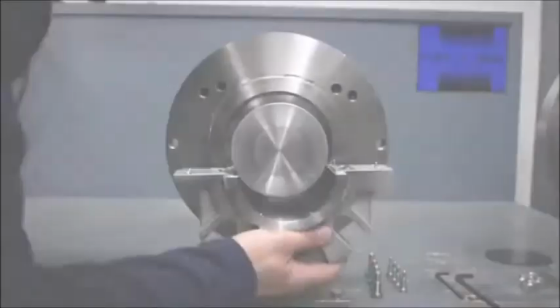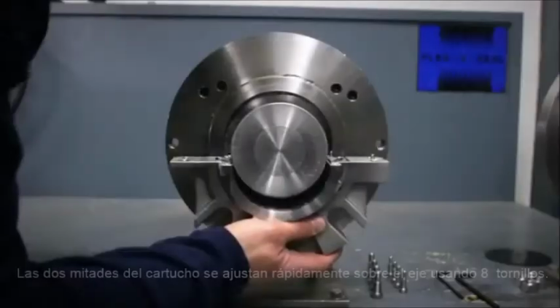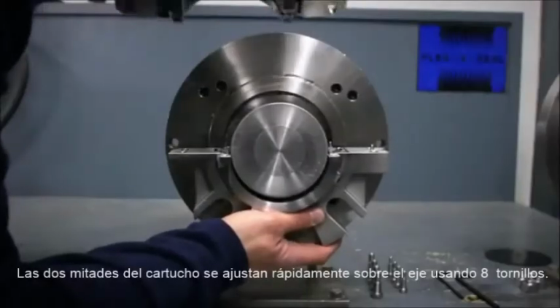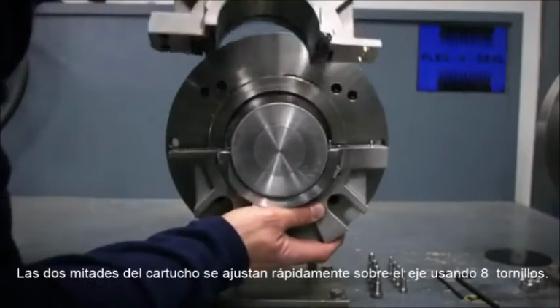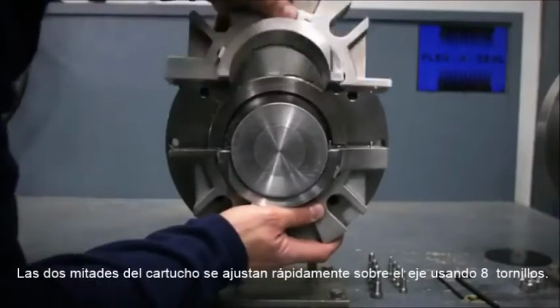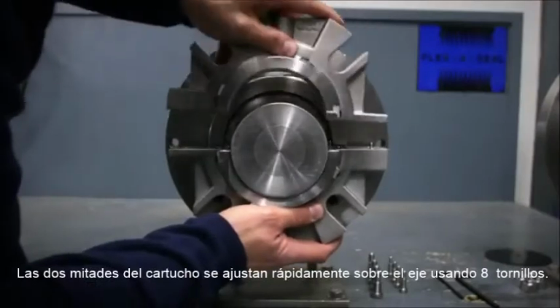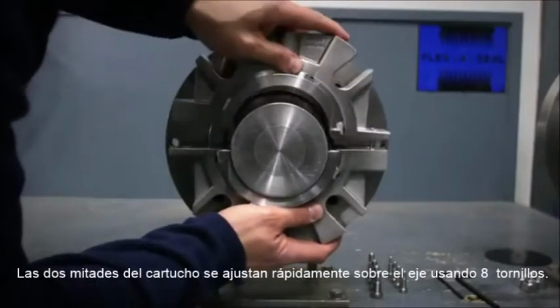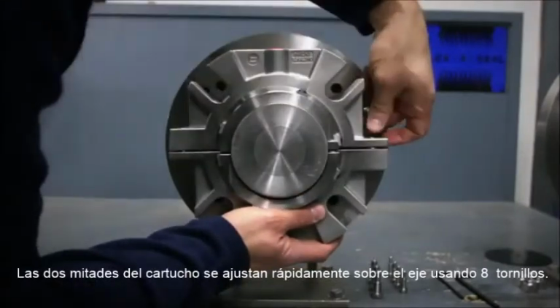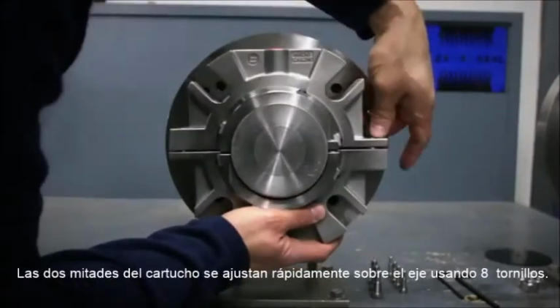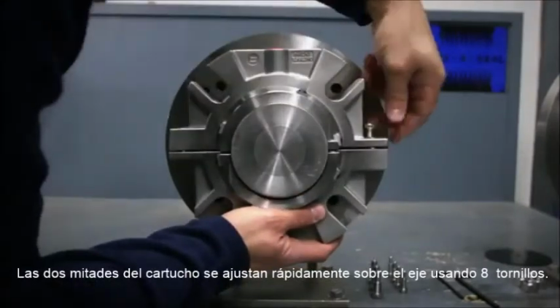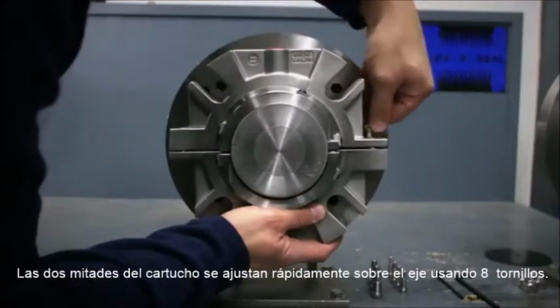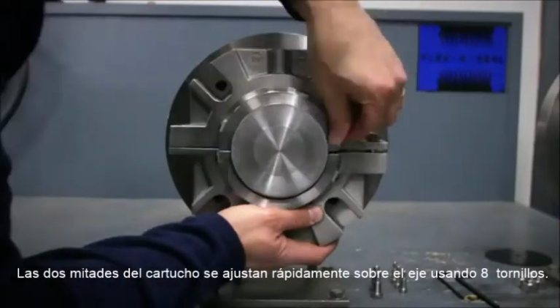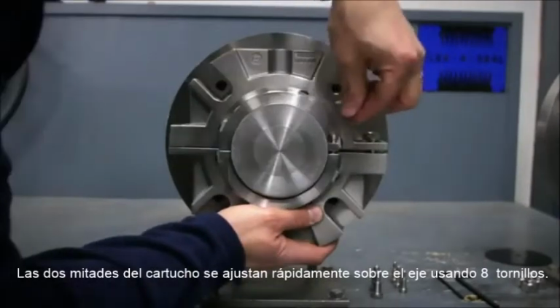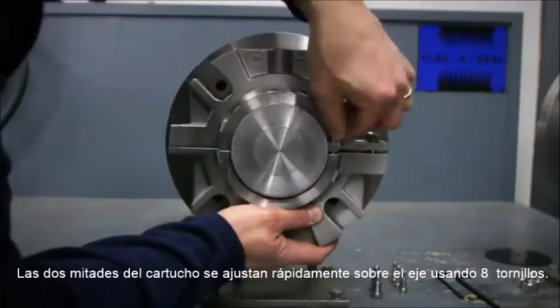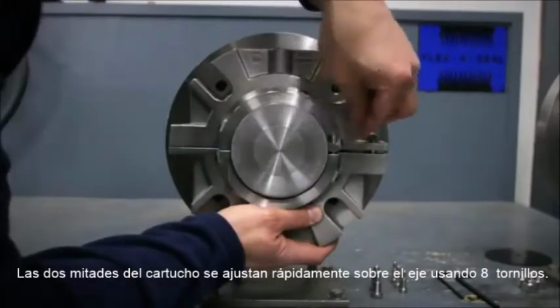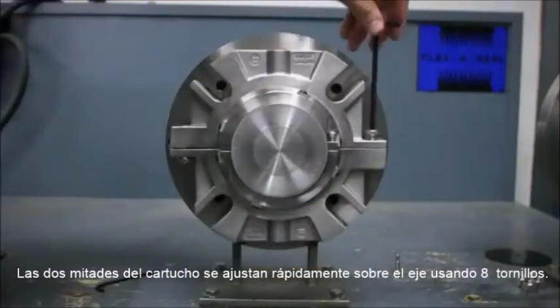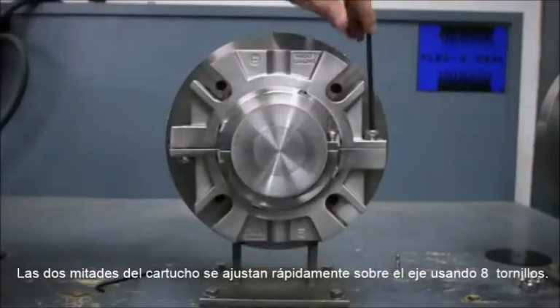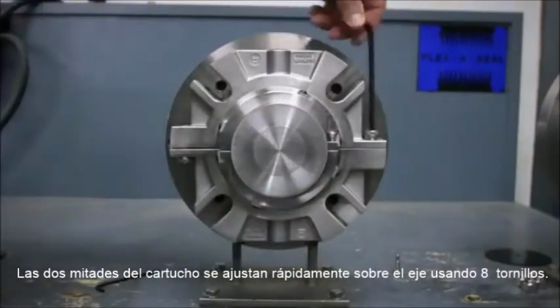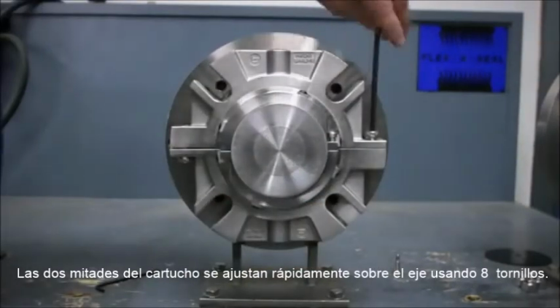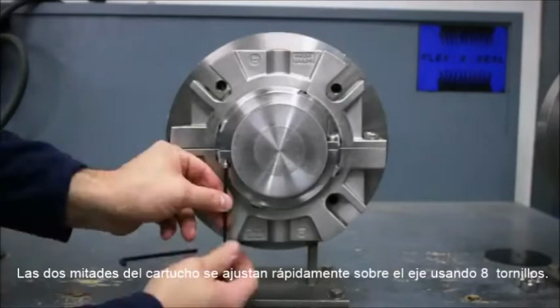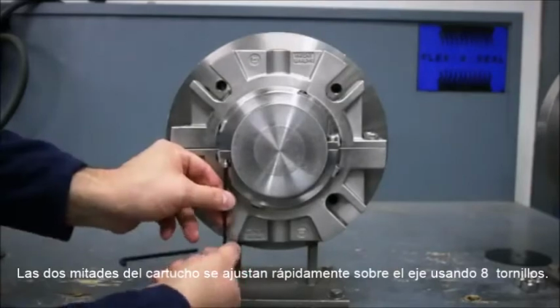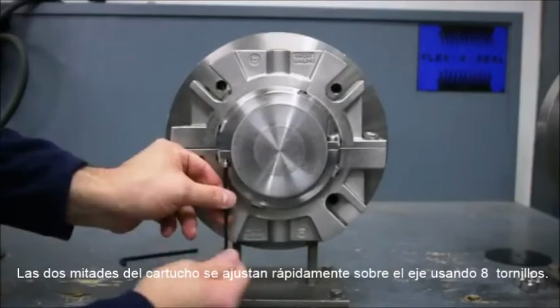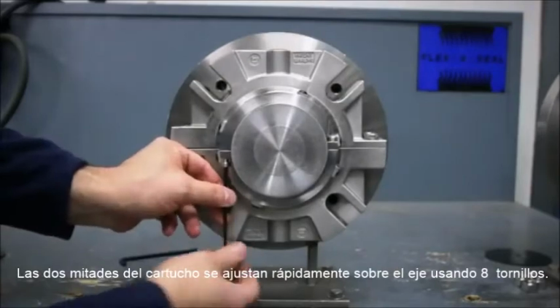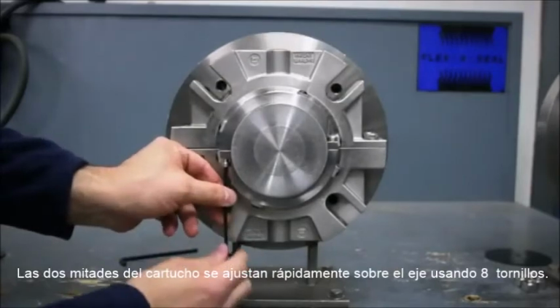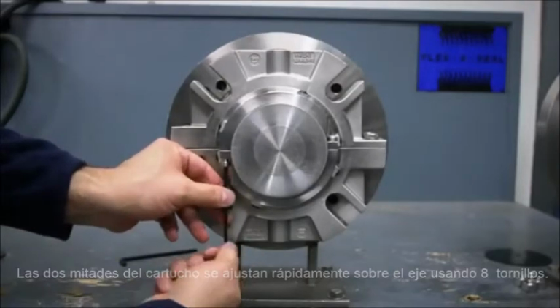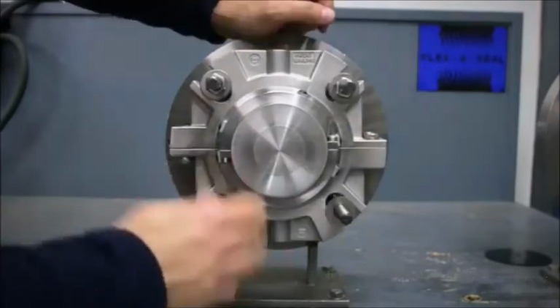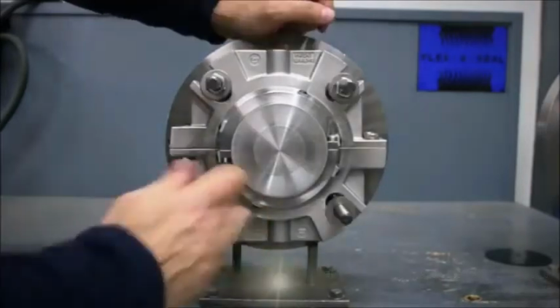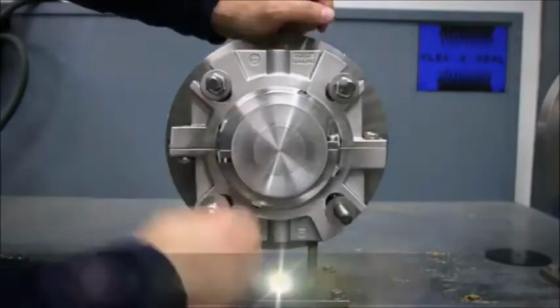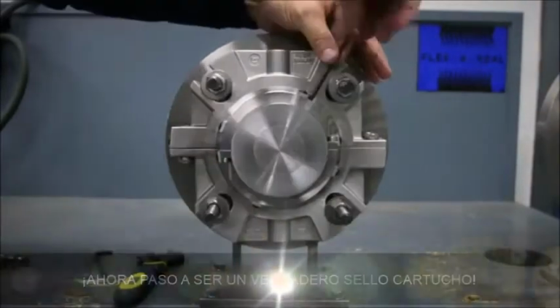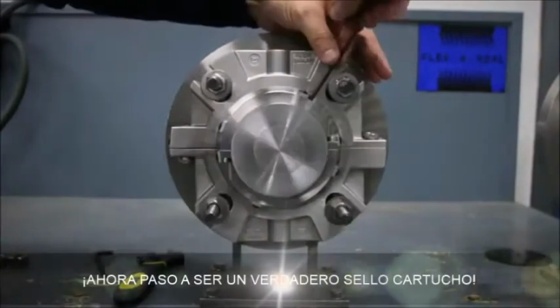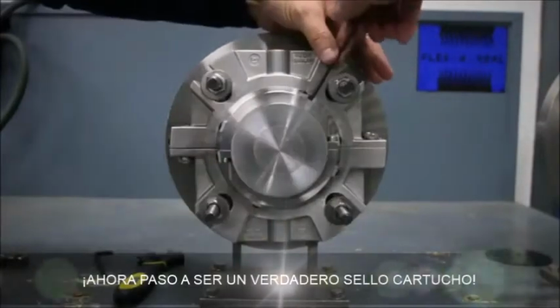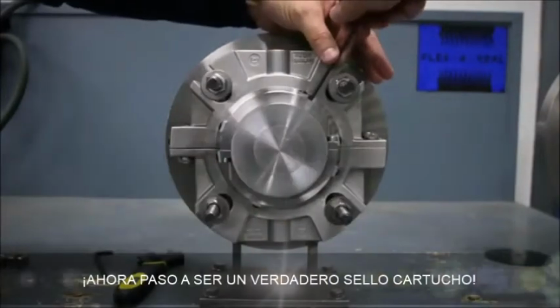The two halves of the cartridge seal fasten around the shaft using eight simple shoulder bolts. It's a true cartridge seal.